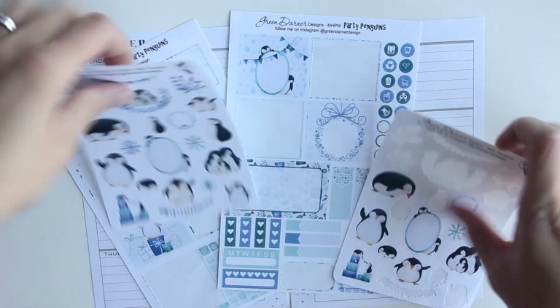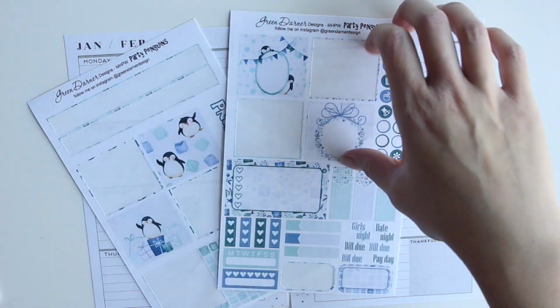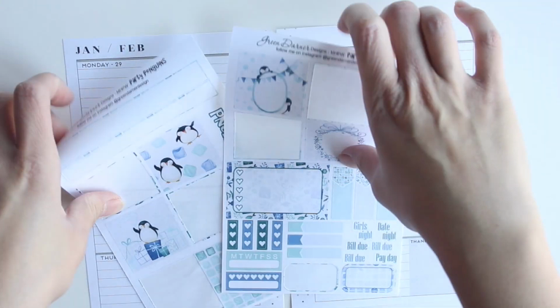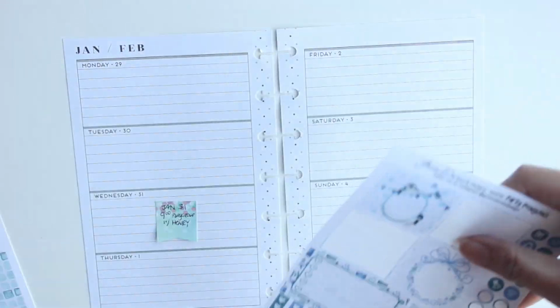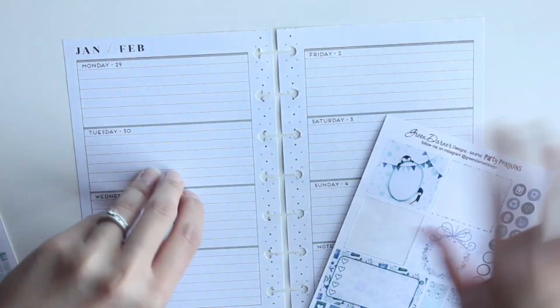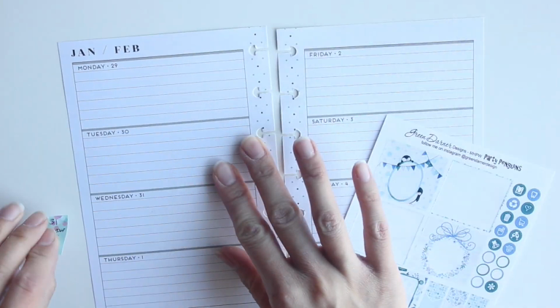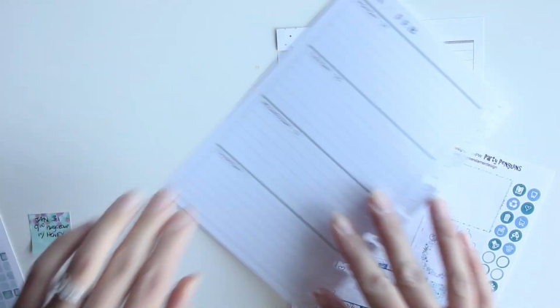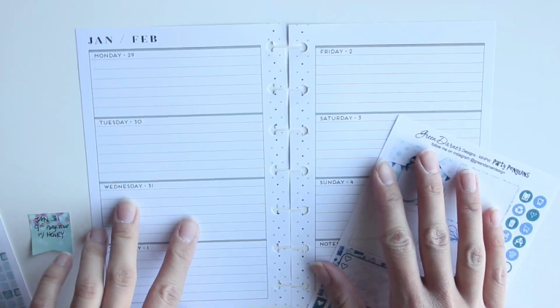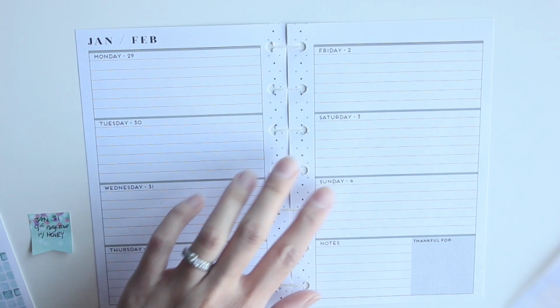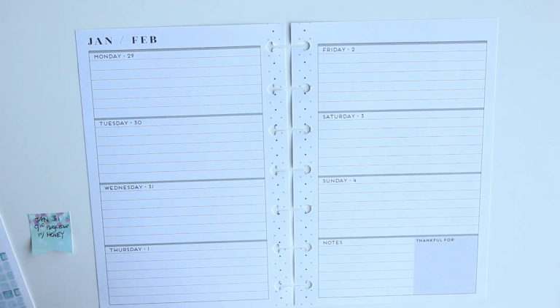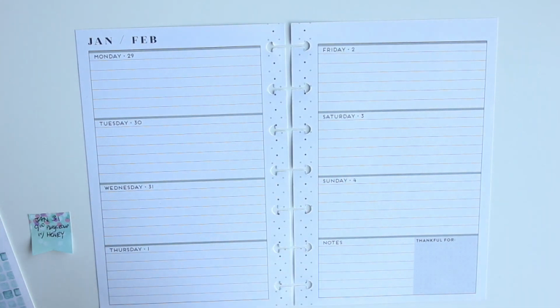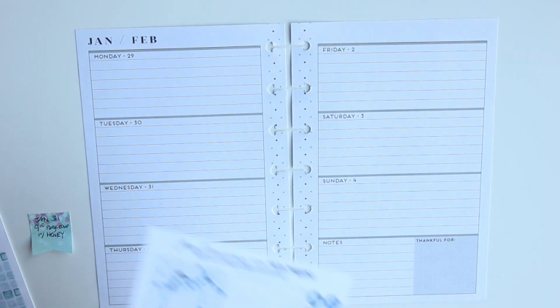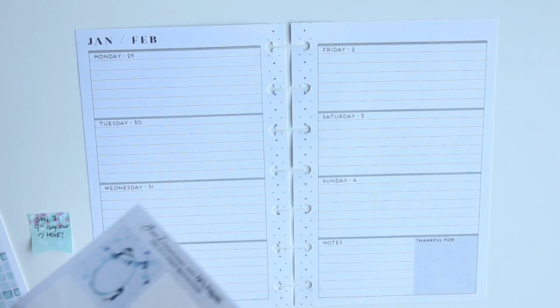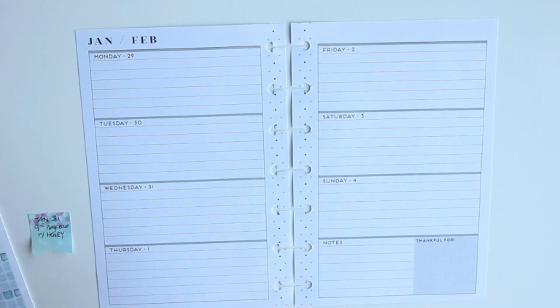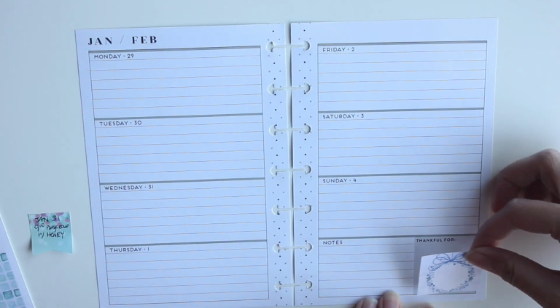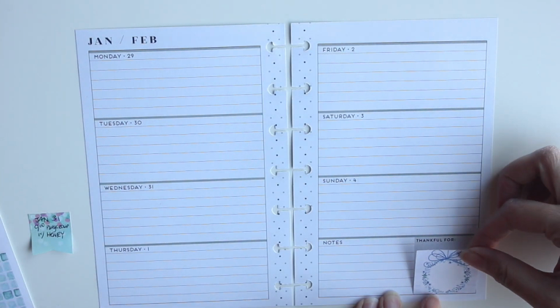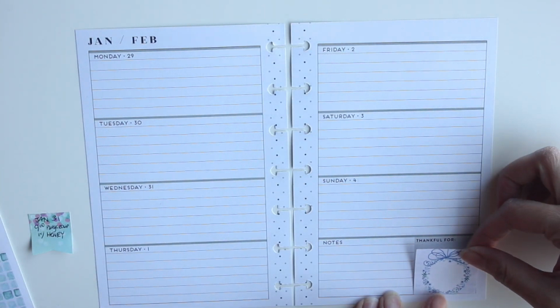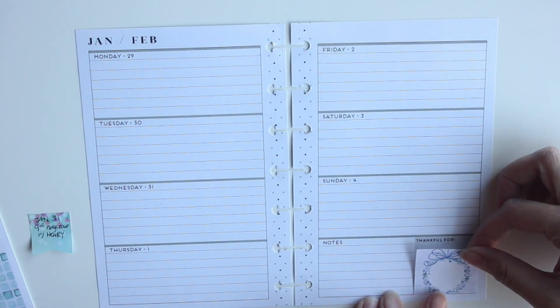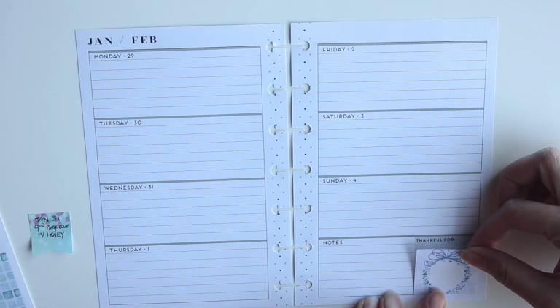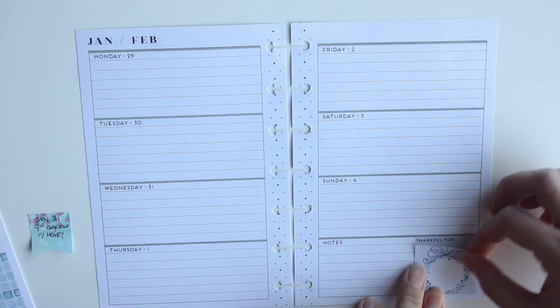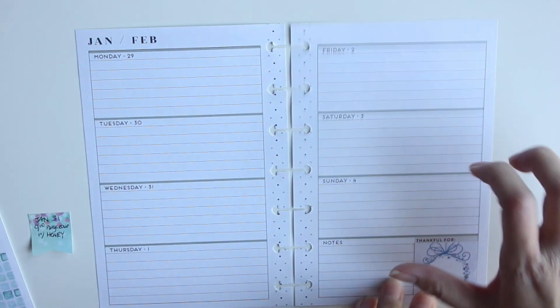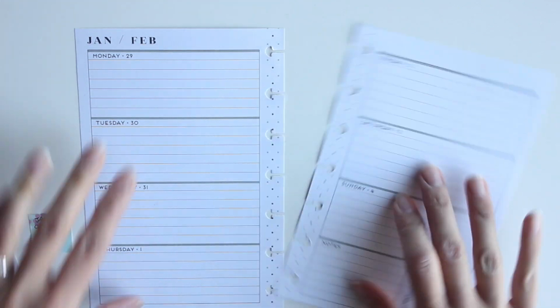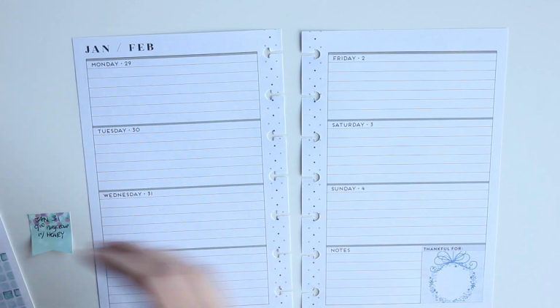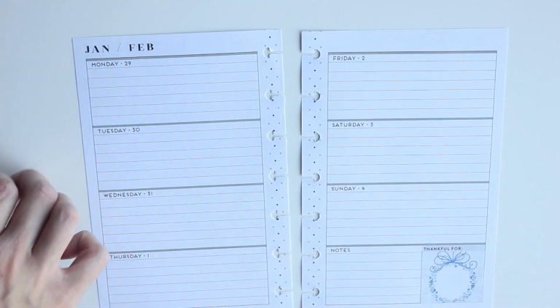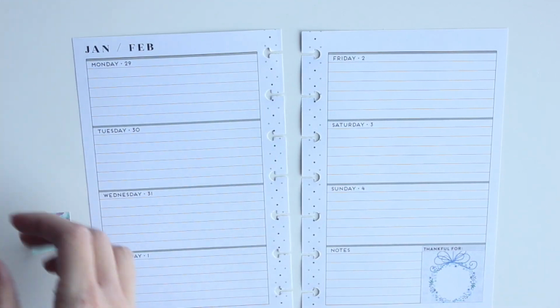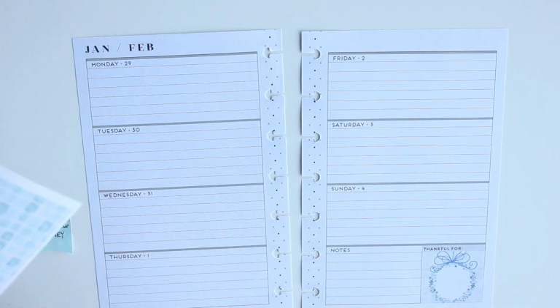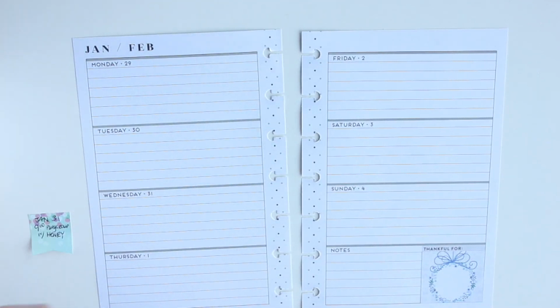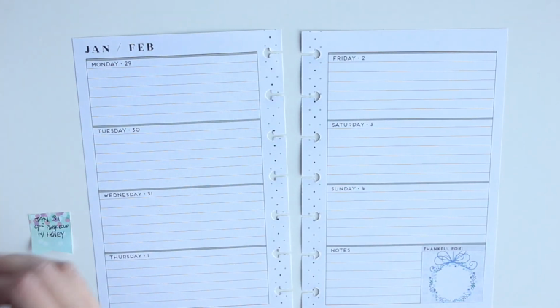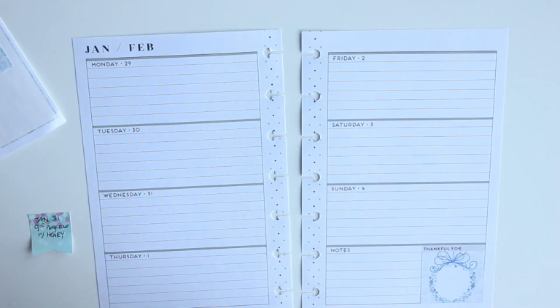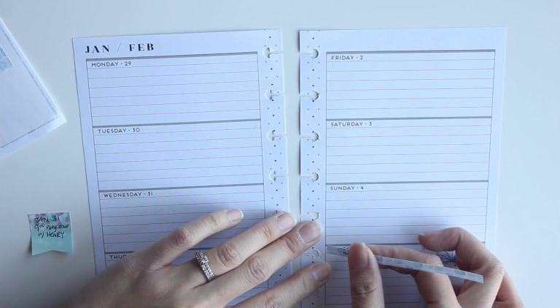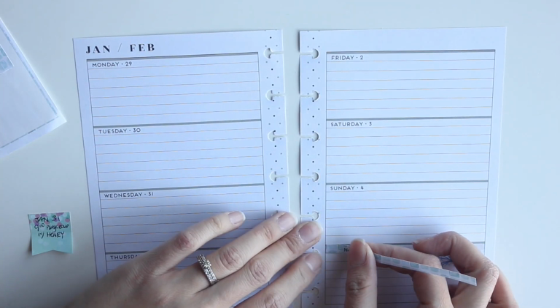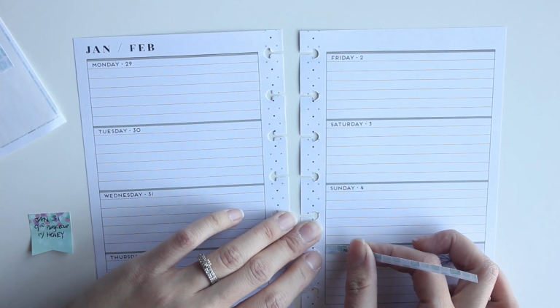Just a note to everybody — I did go pick up my daughter and I was on time from school, so no worries! Anyway, the first thing I did with this spread is find a full box sticker to cover the corner there.